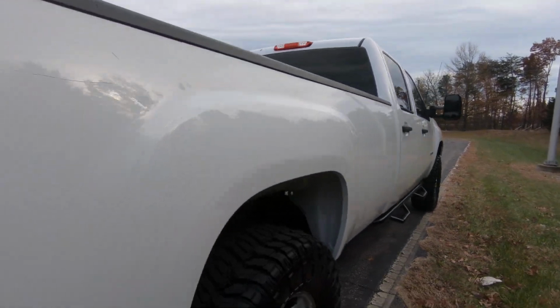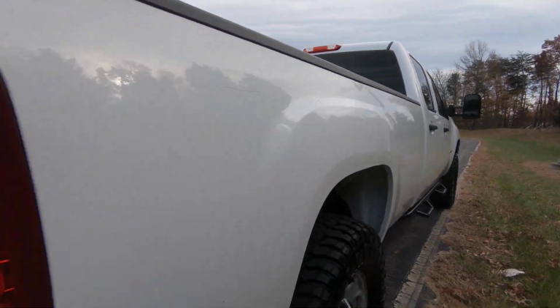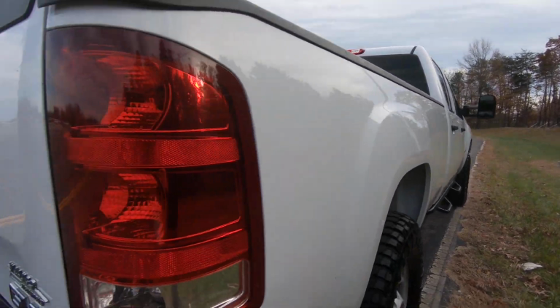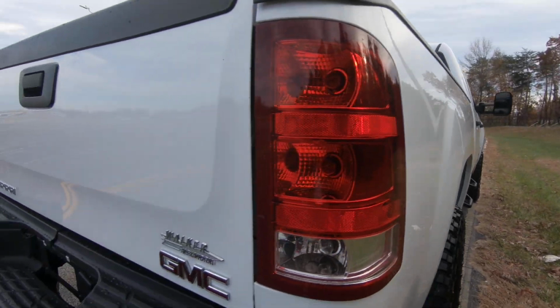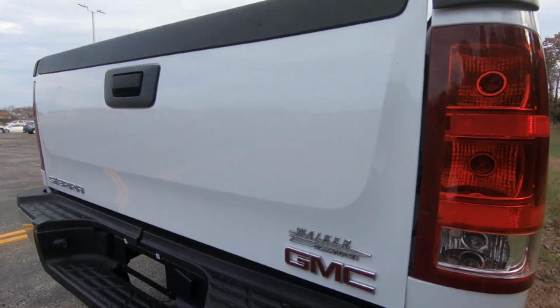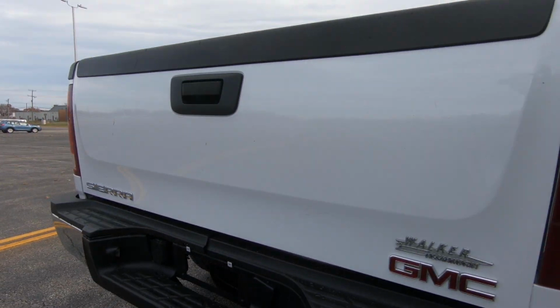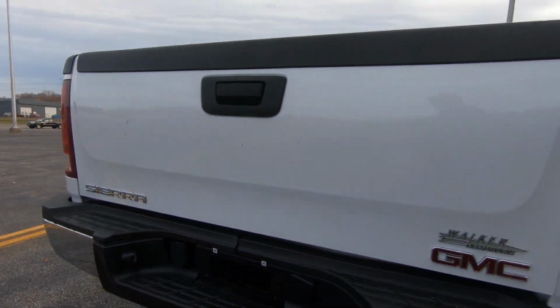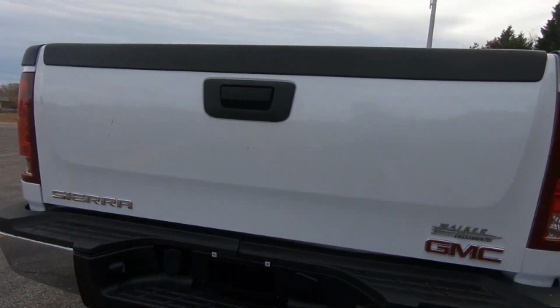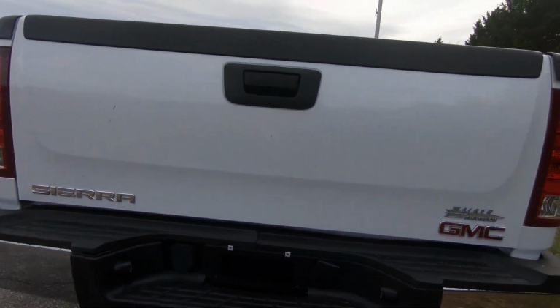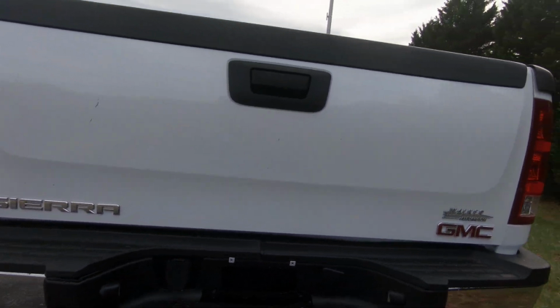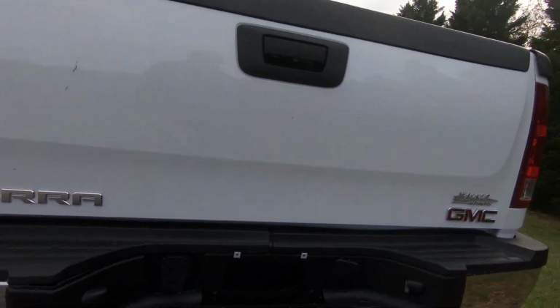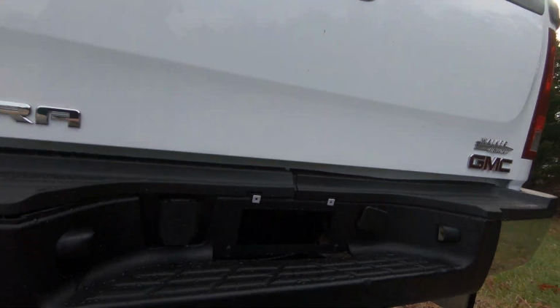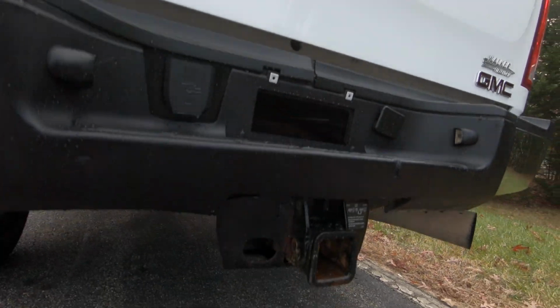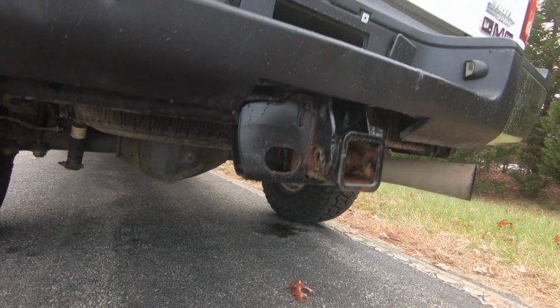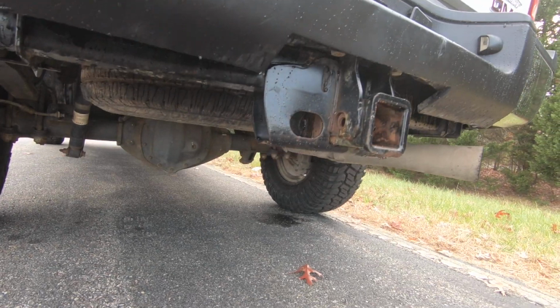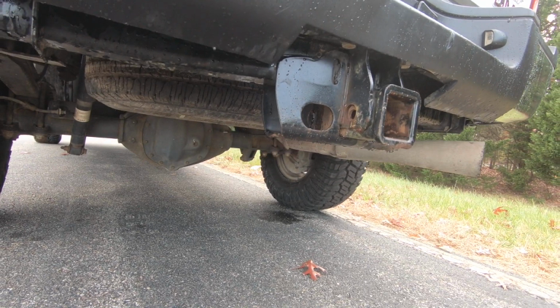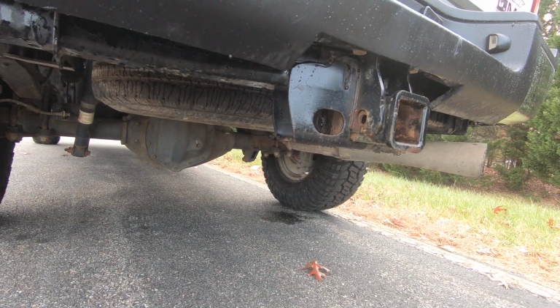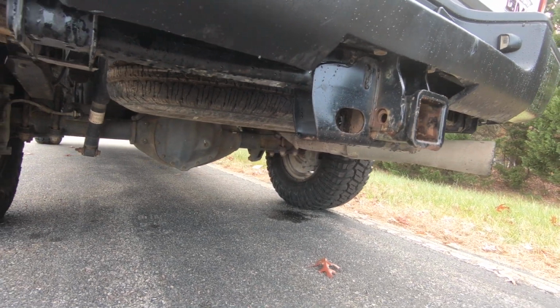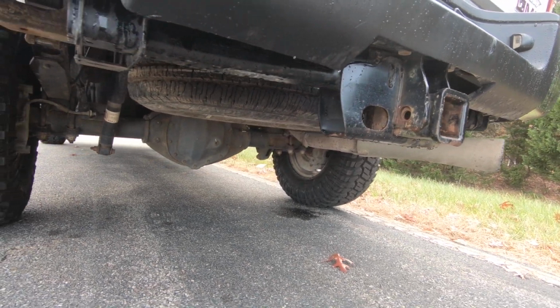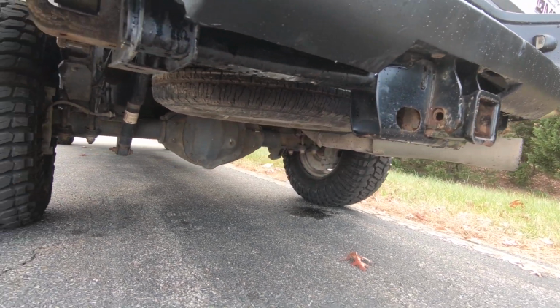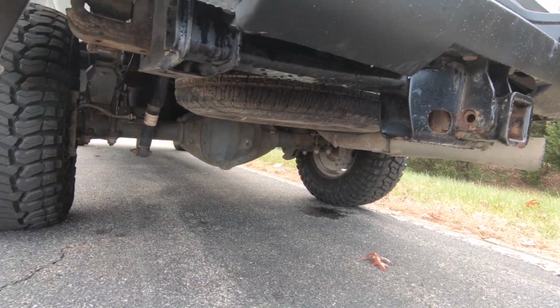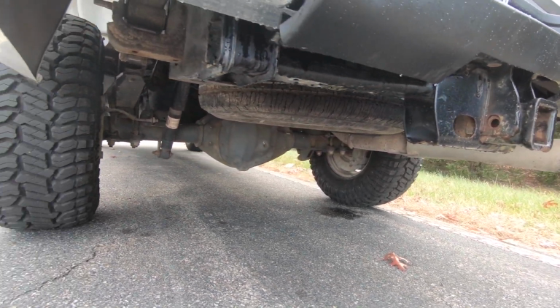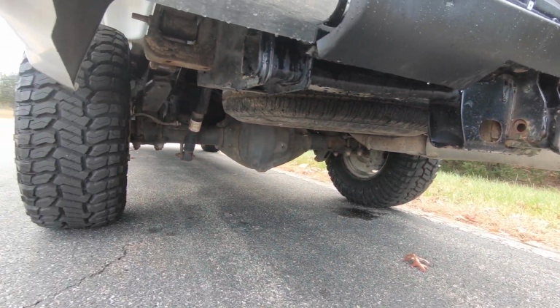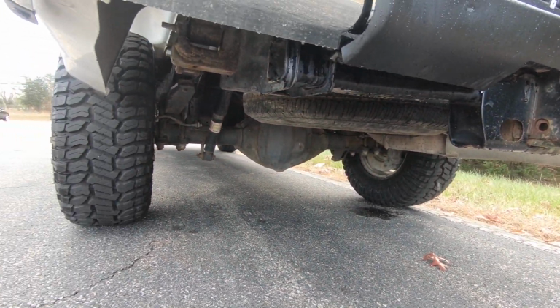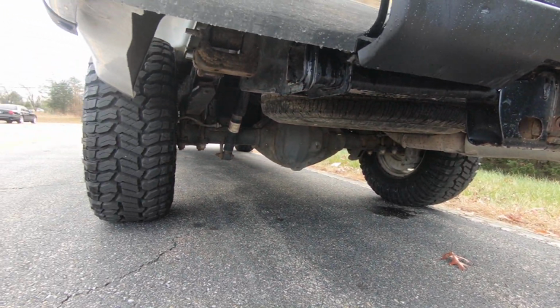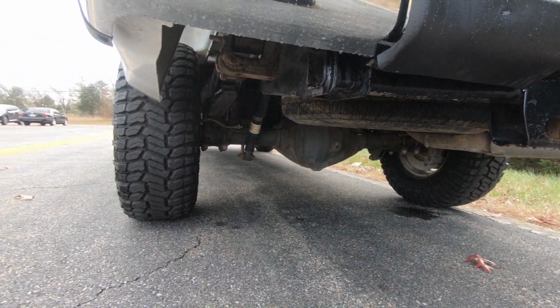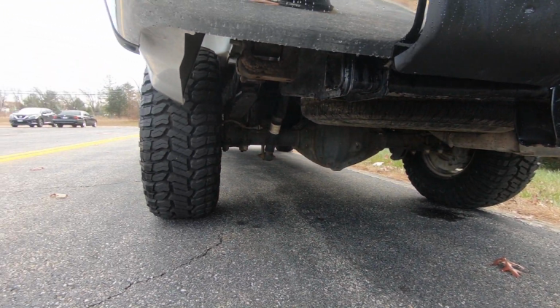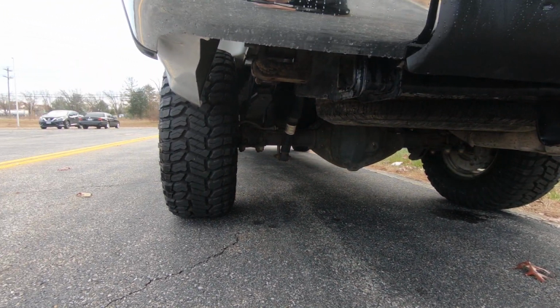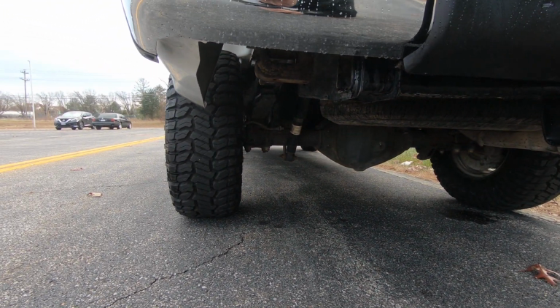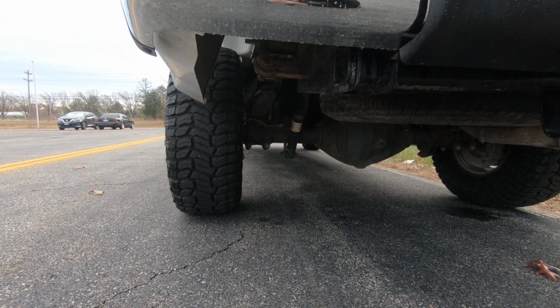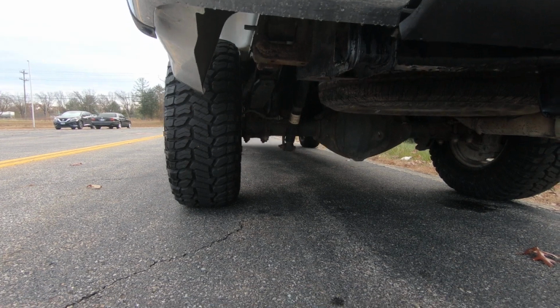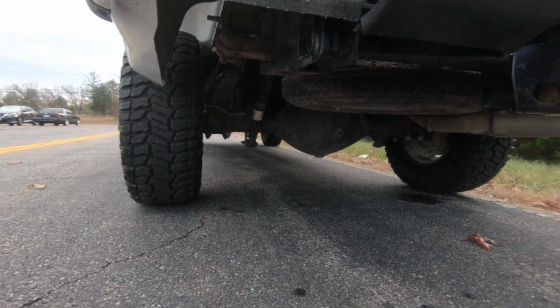Undercarriage is super clean. Take a look at it from the back here. The undercarriage is super clean, only at 103,000 miles.